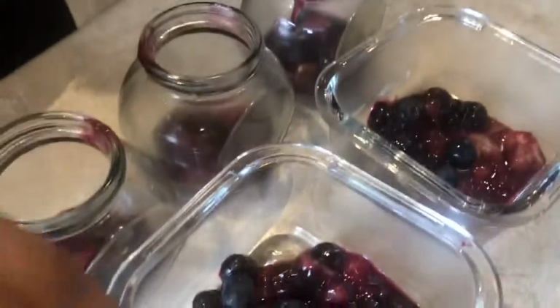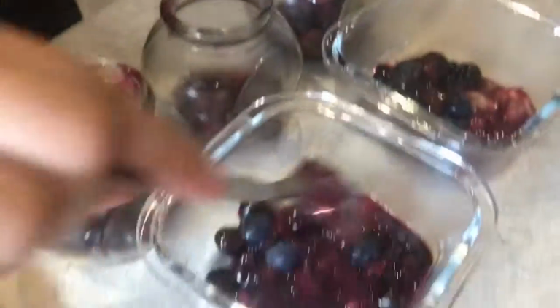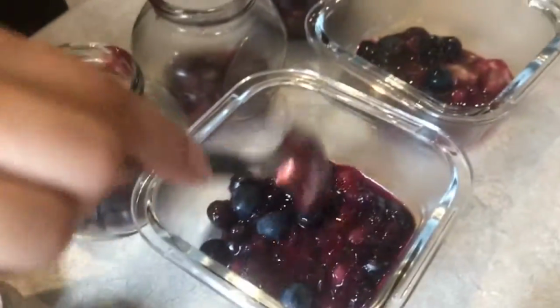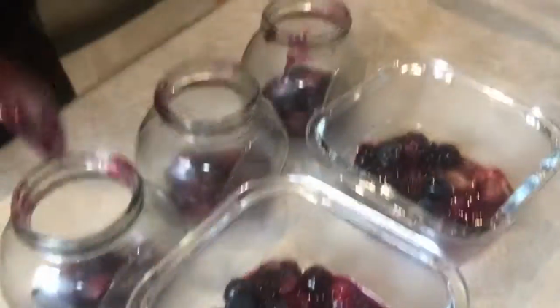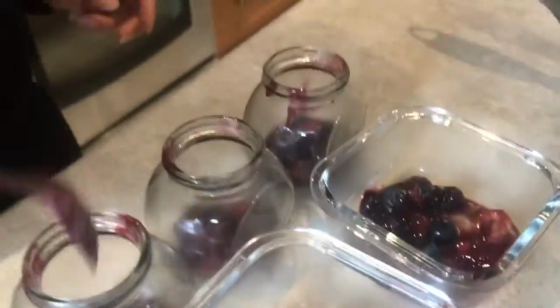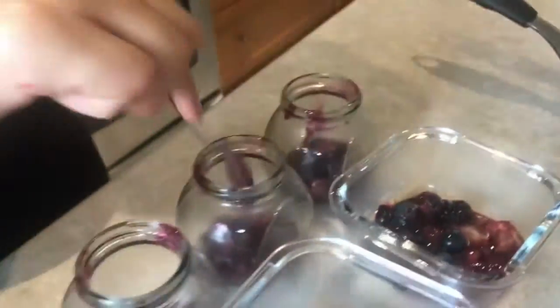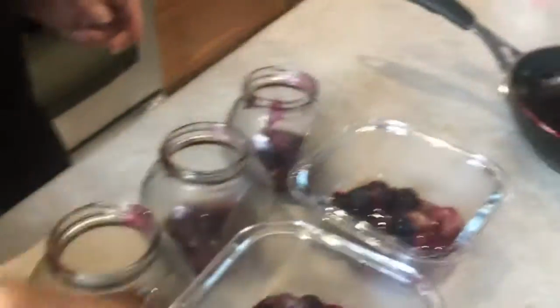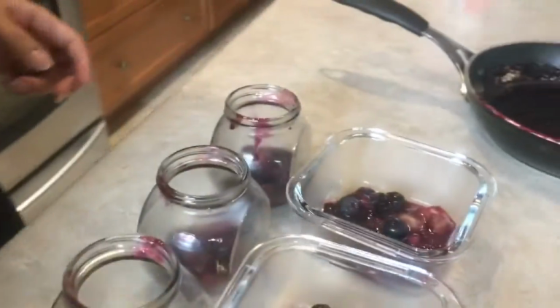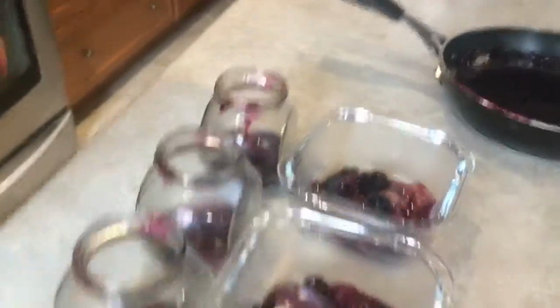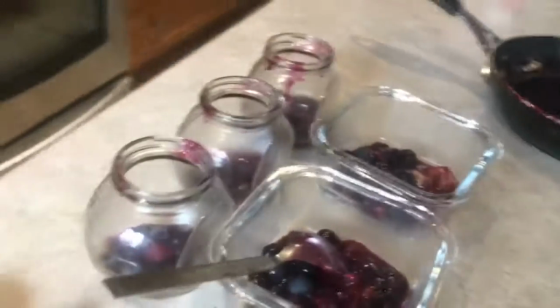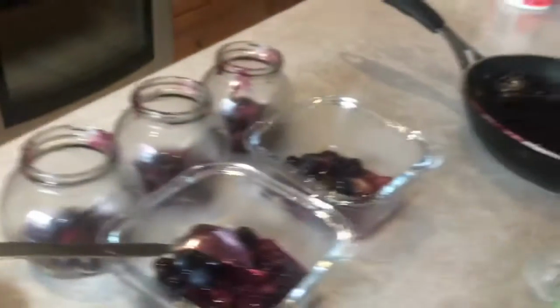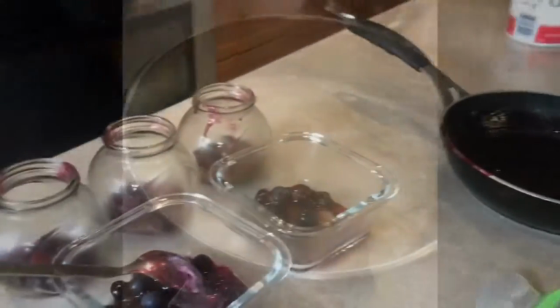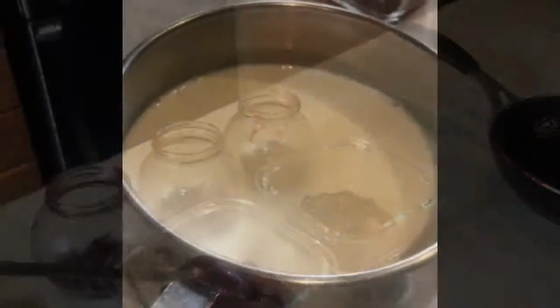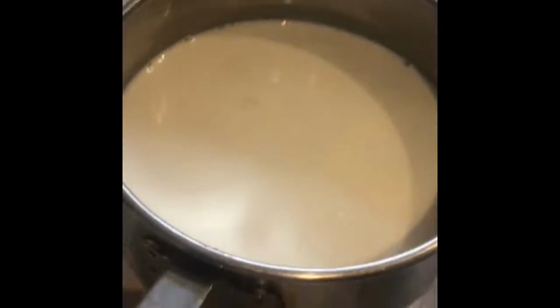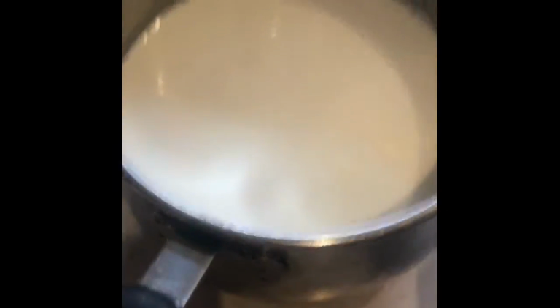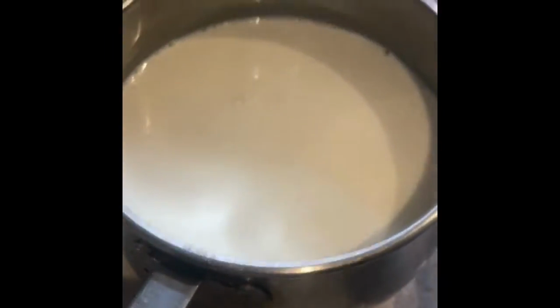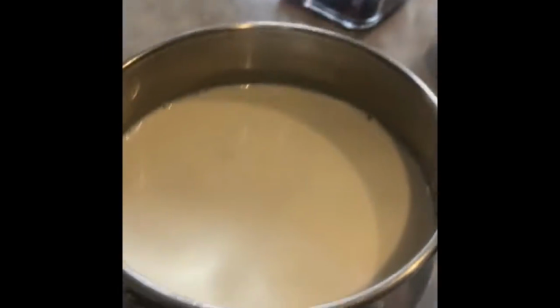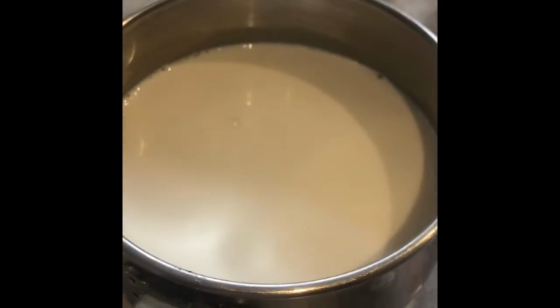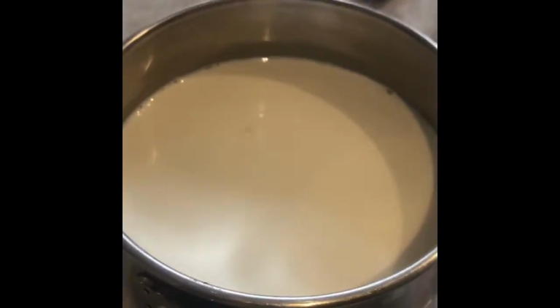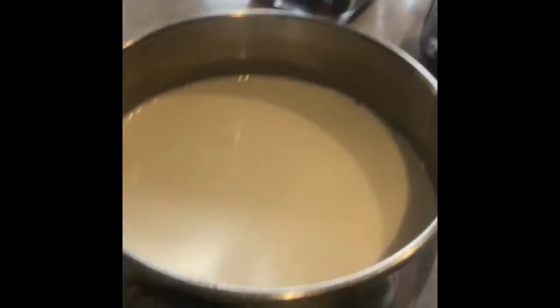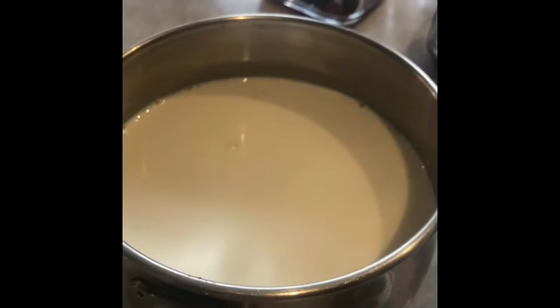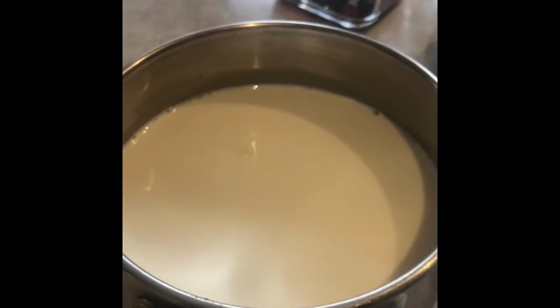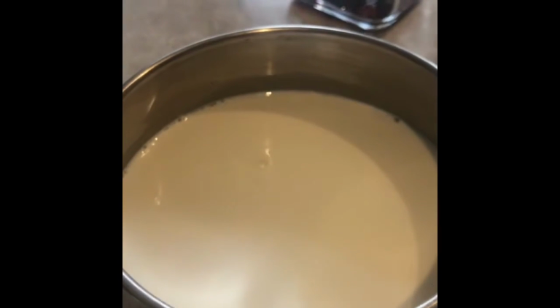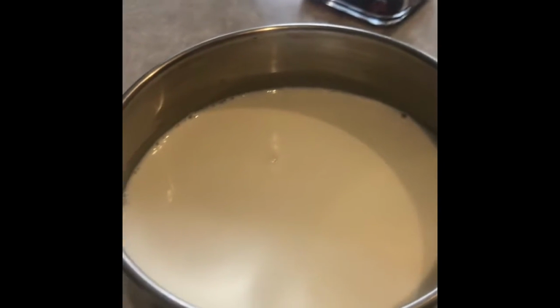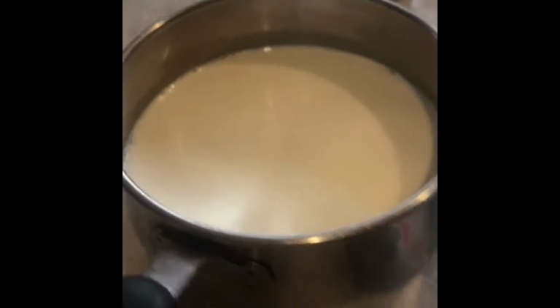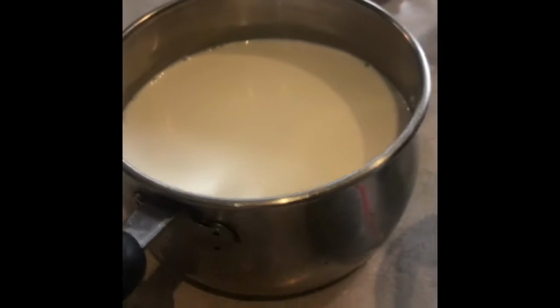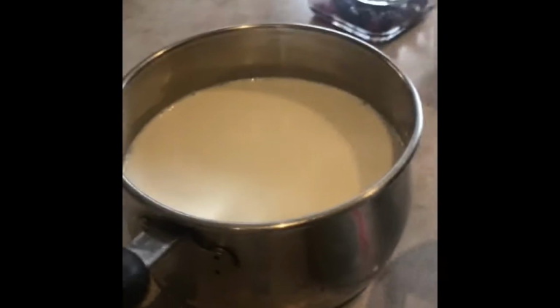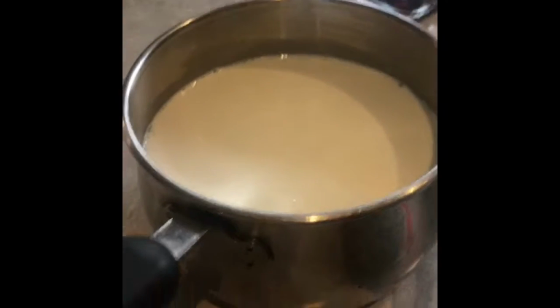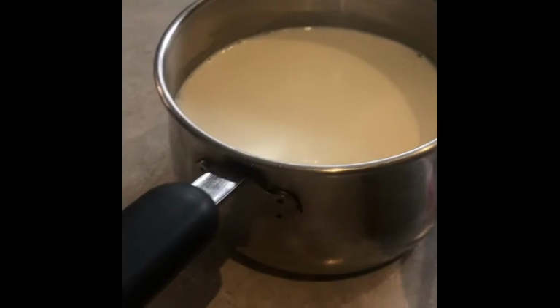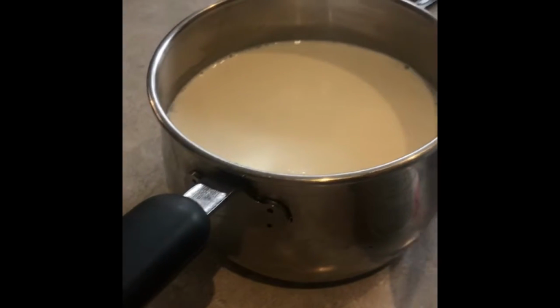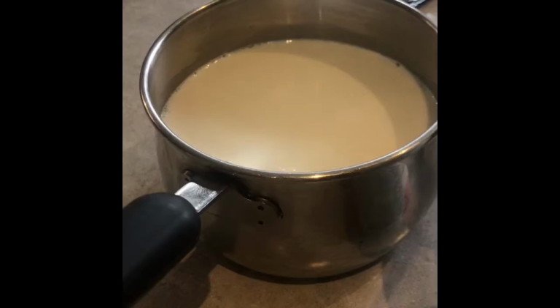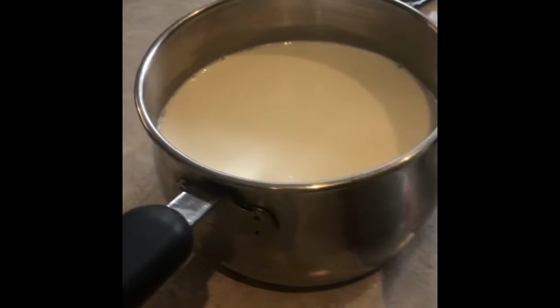We're just waiting for the milk to warm up. Here's the next step — we have our milk and it should be warmed up. It shouldn't be too hot to burn your finger. Now we're going to put two spoons of yogurt.